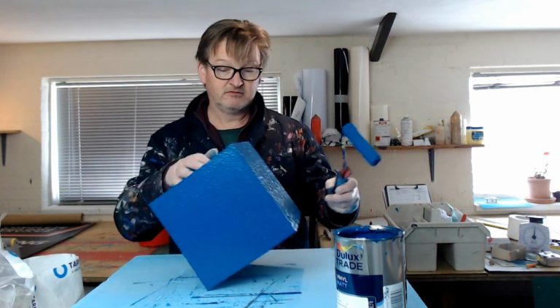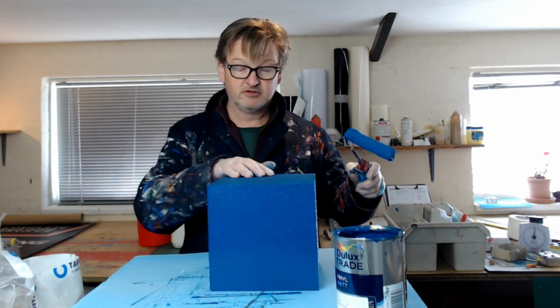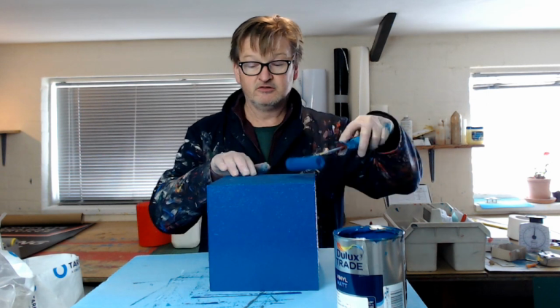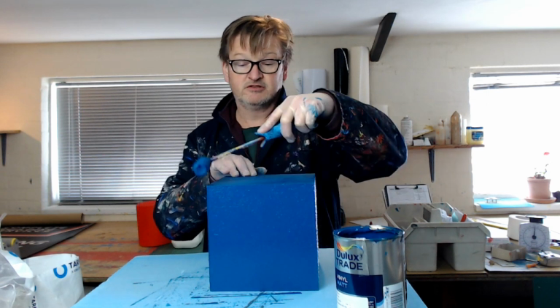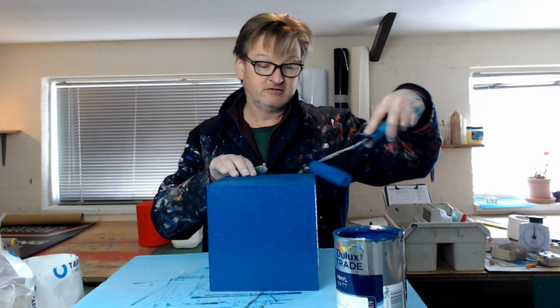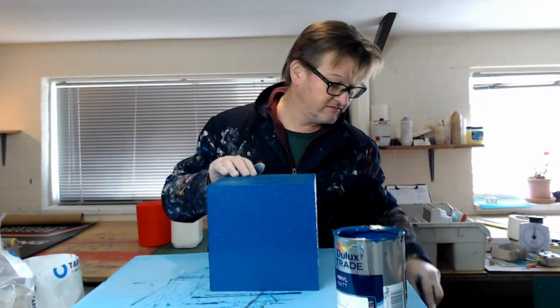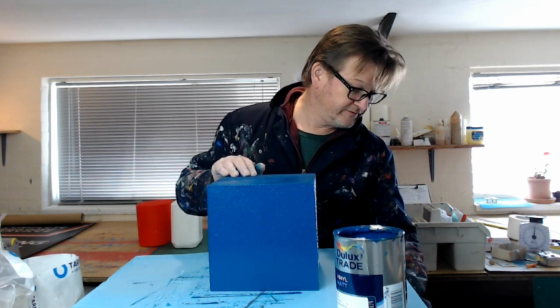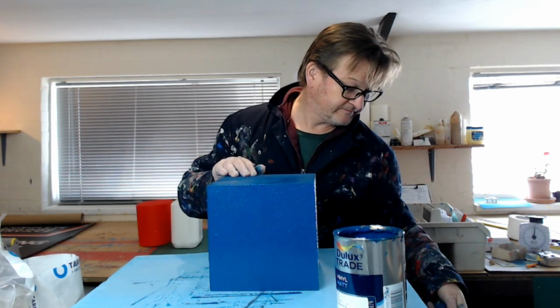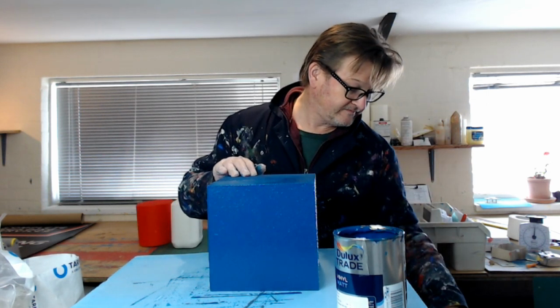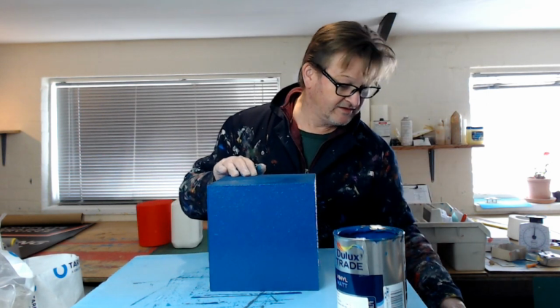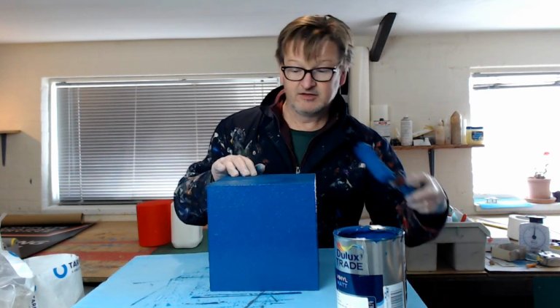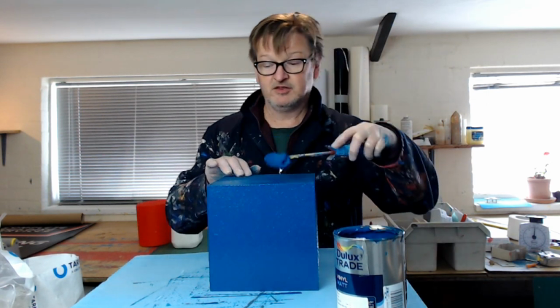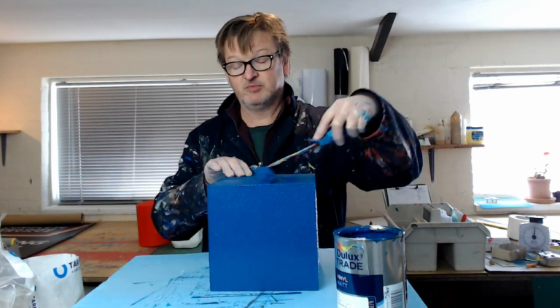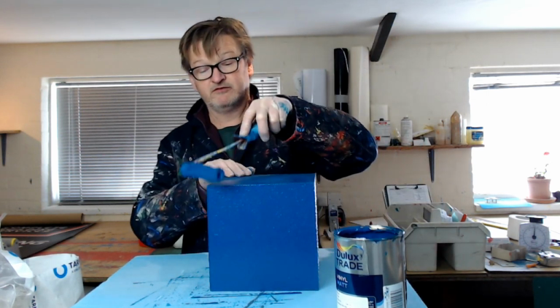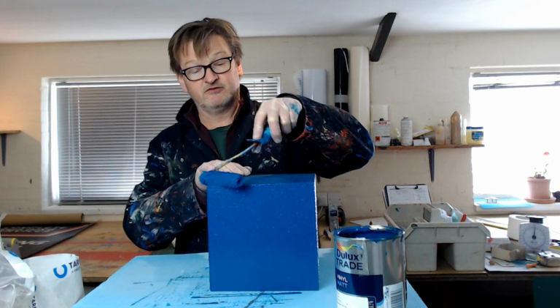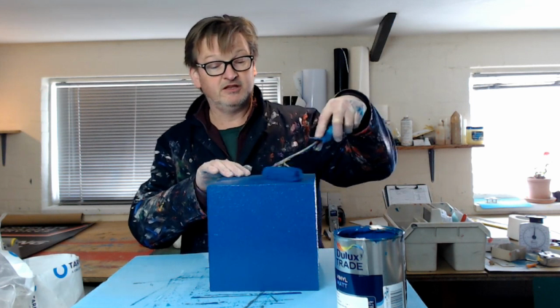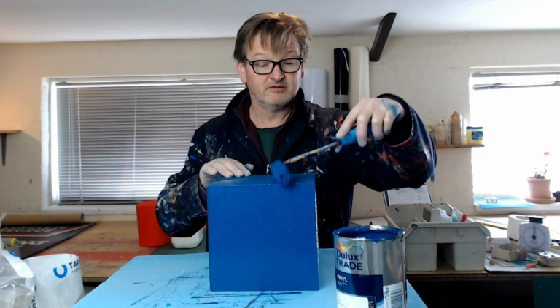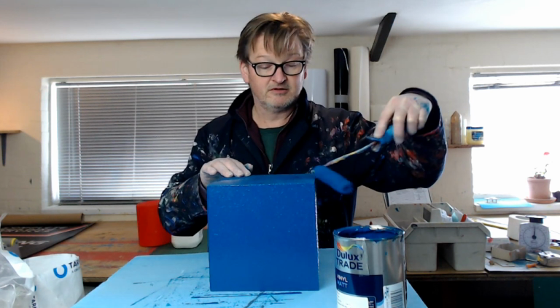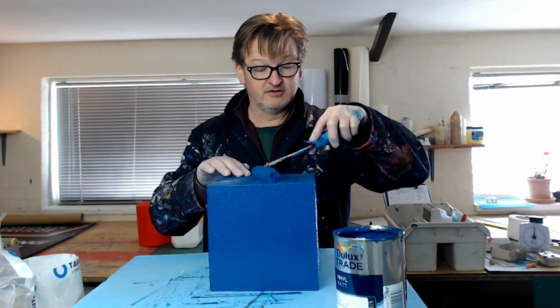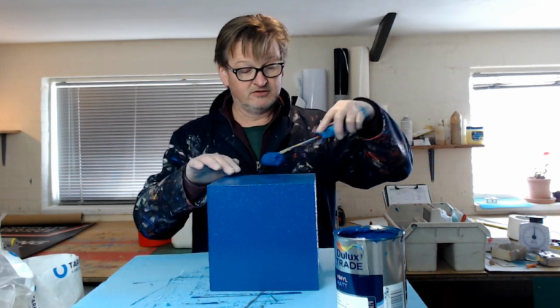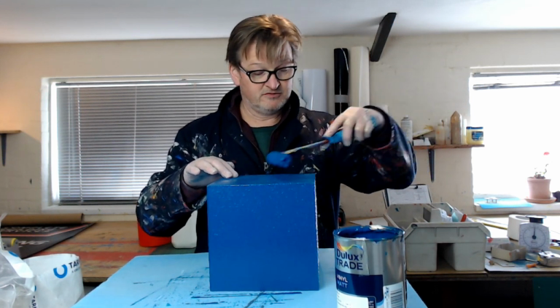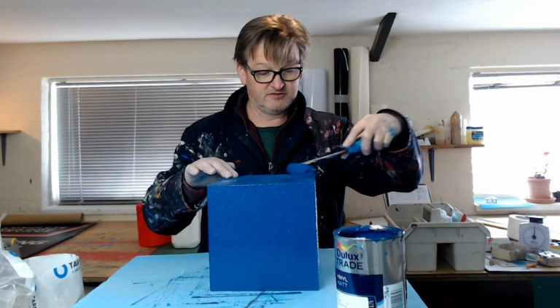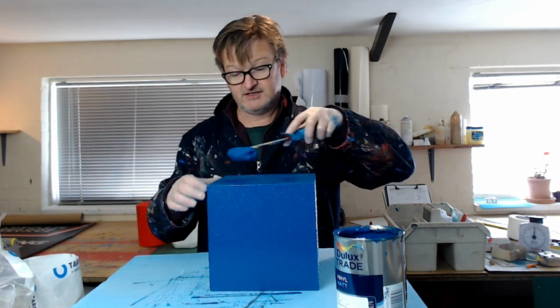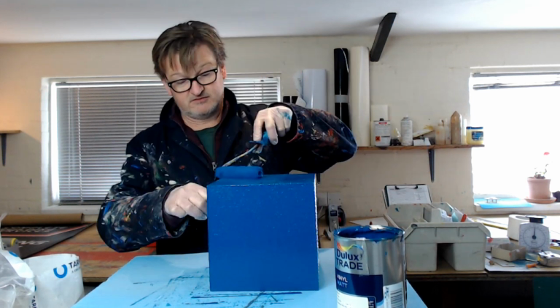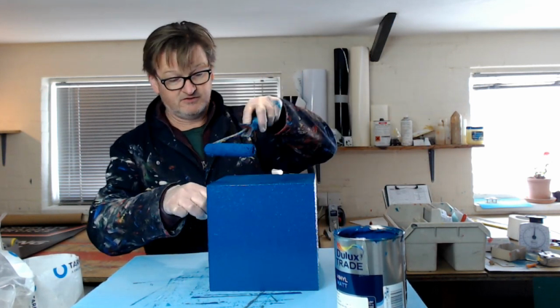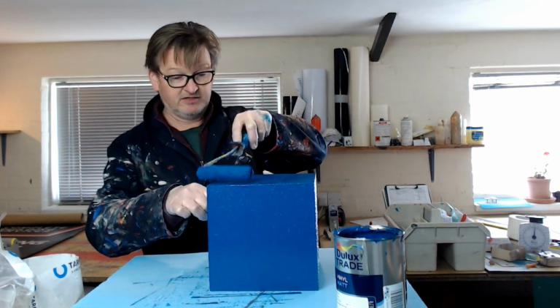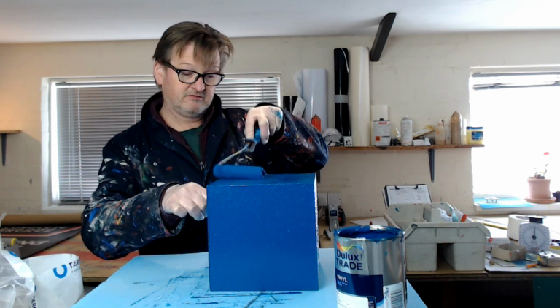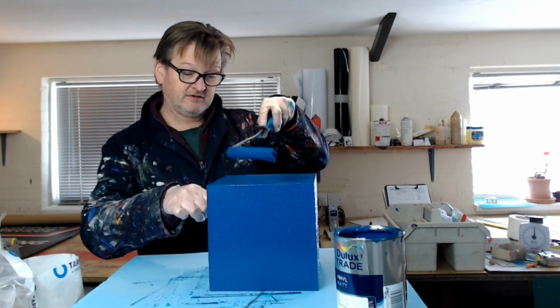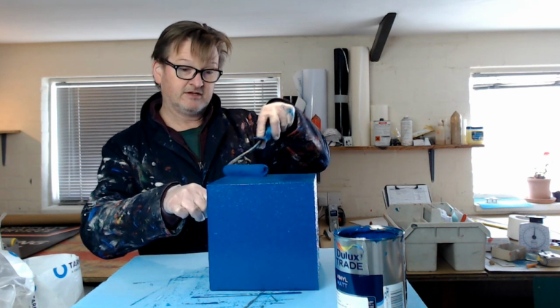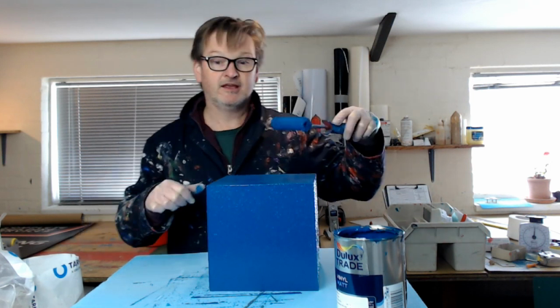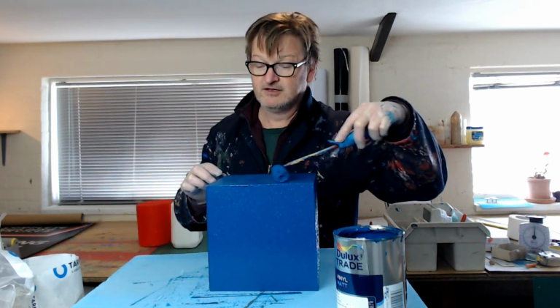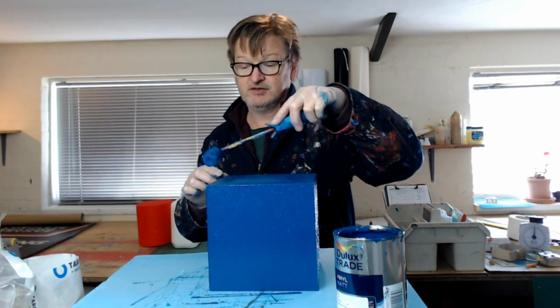This is a bit of spare paint from a job I did a few days ago — nice color. This is the second coat.